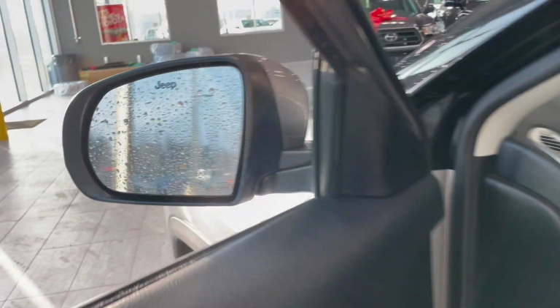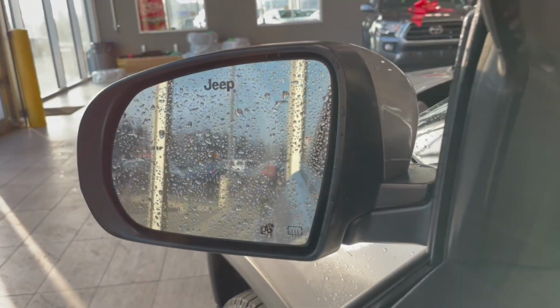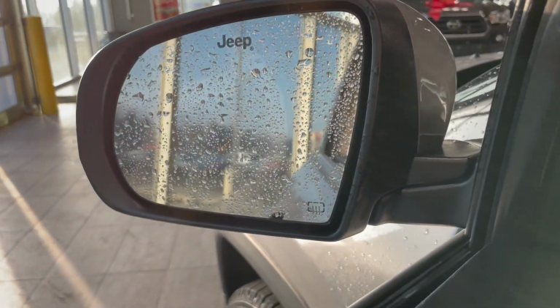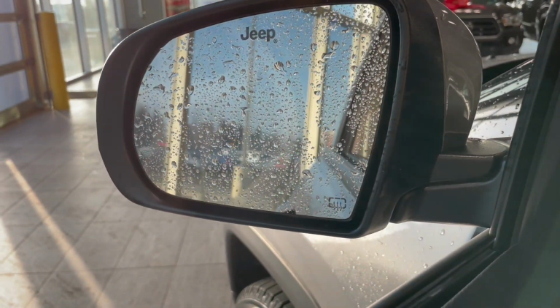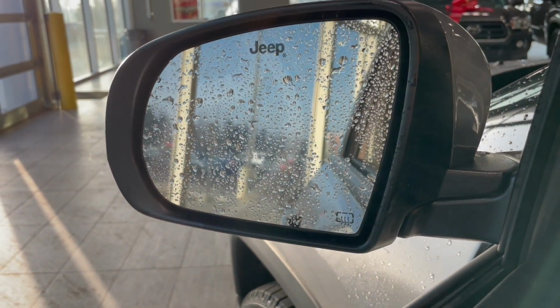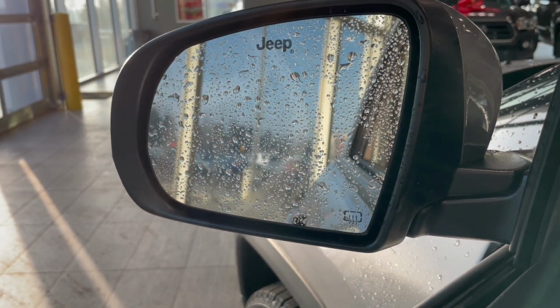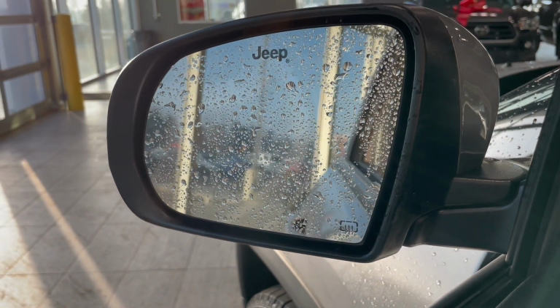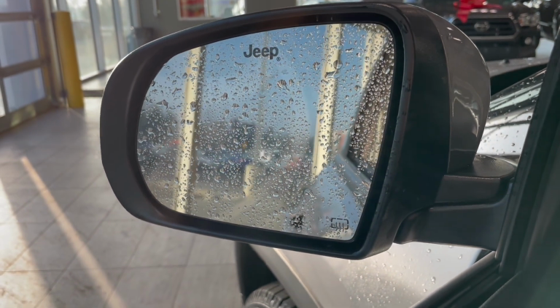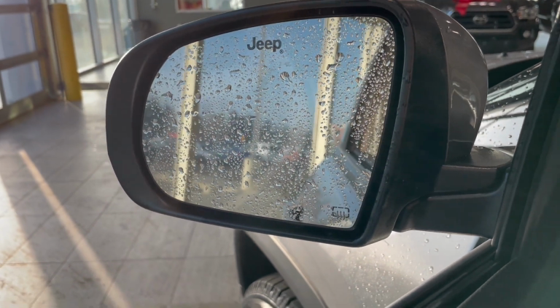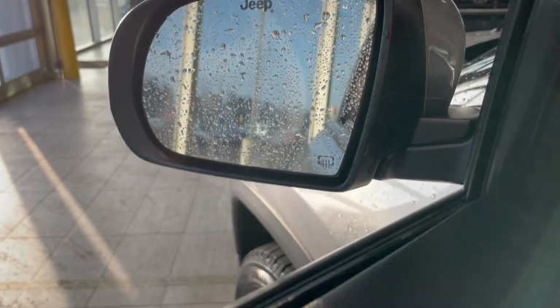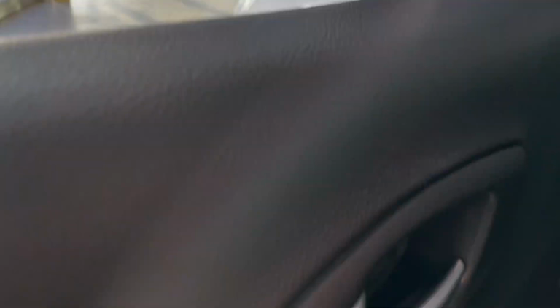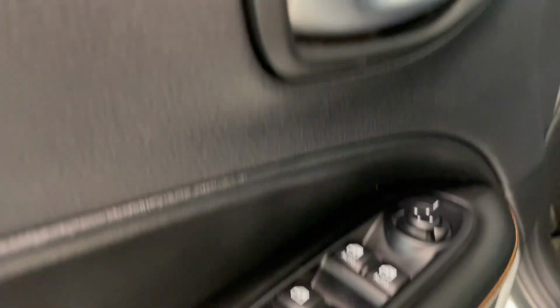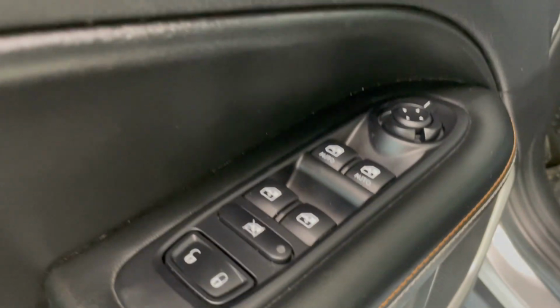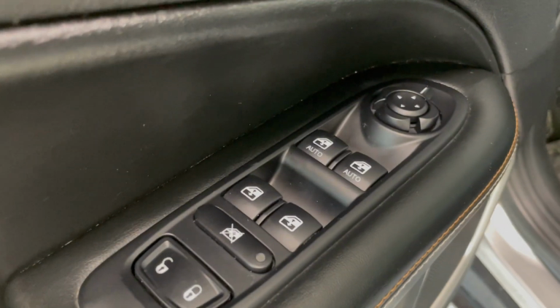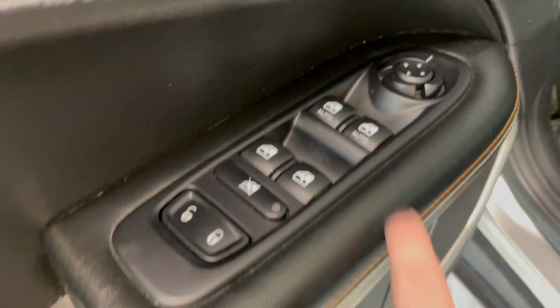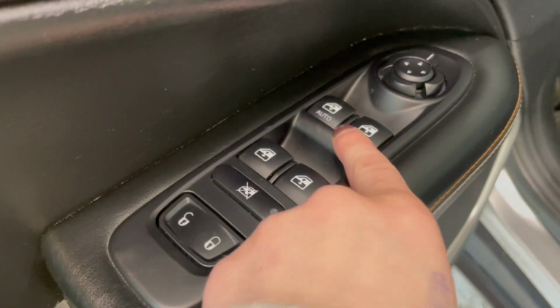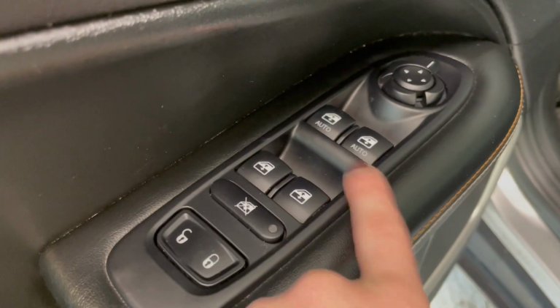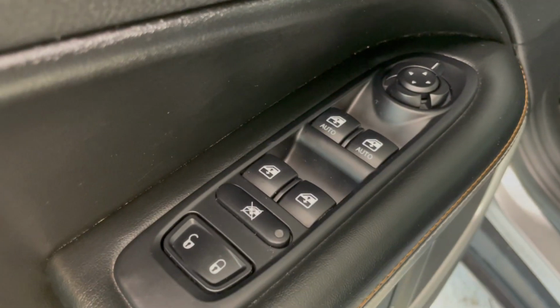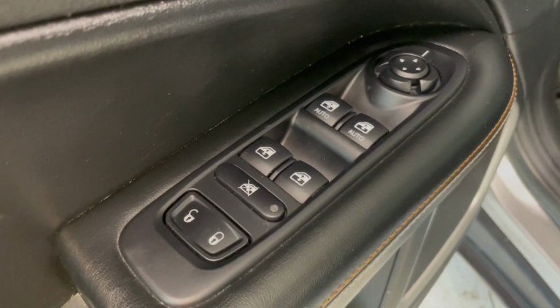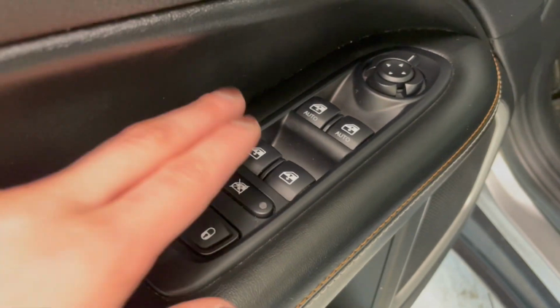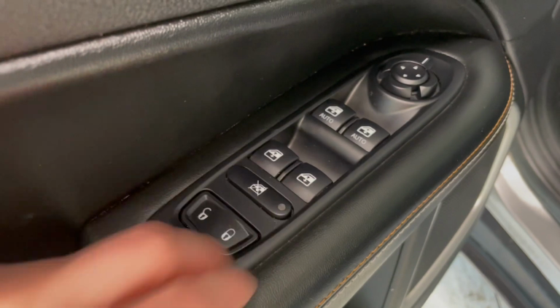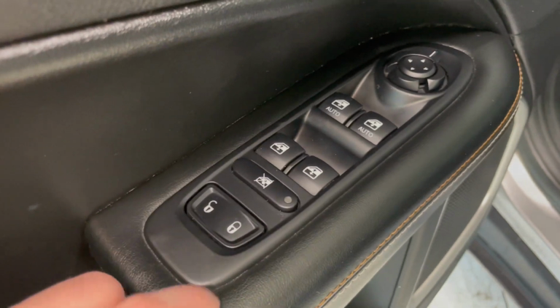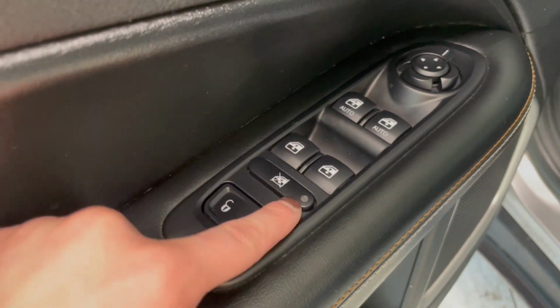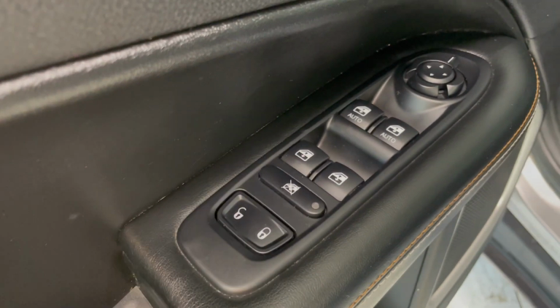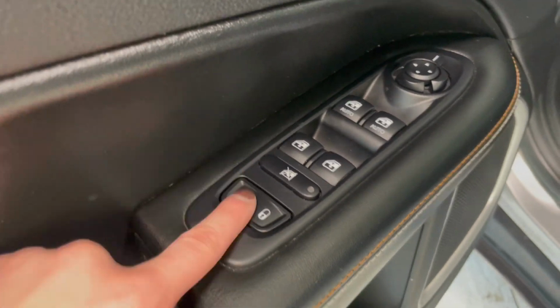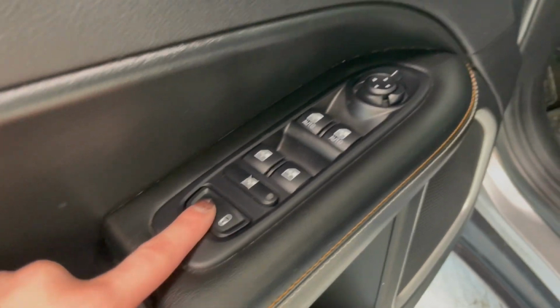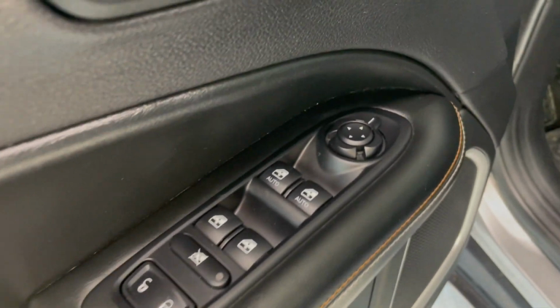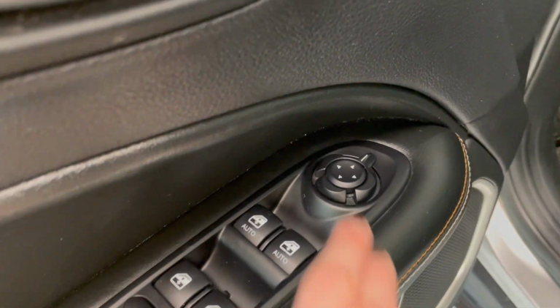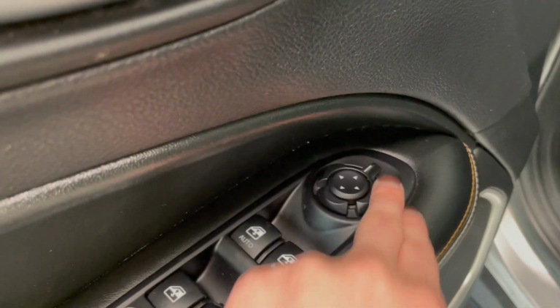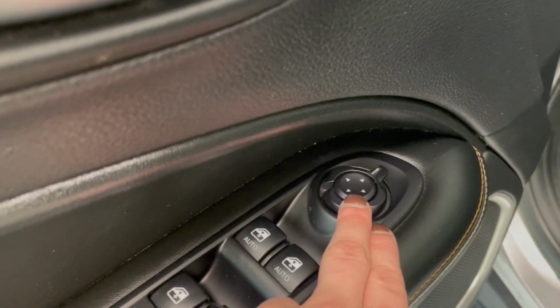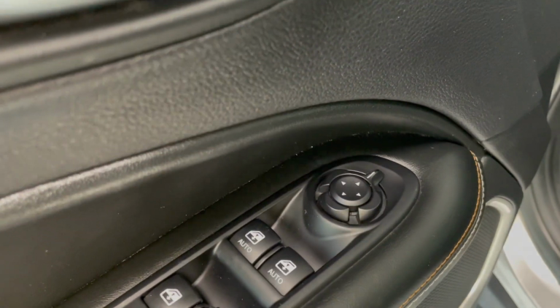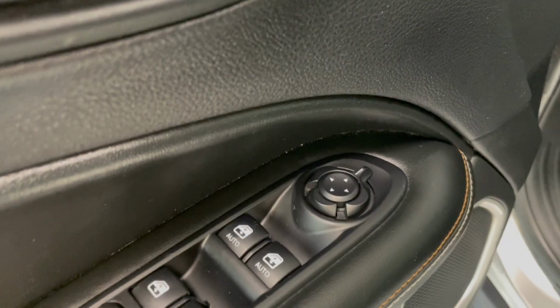On the bottom right-hand side of the mirror you will see we do have the mirror warmer right there. Going a little lower, we do have the two automatic front windows and then the normal windows right here, the window lock, our door locks, and then we do have the mirror adjusters right here.